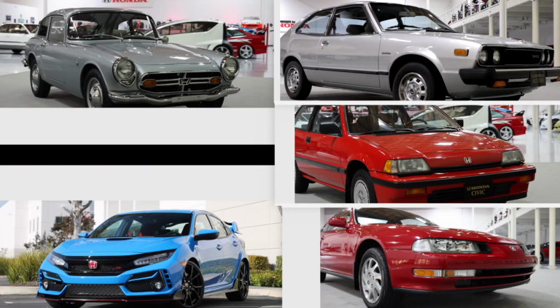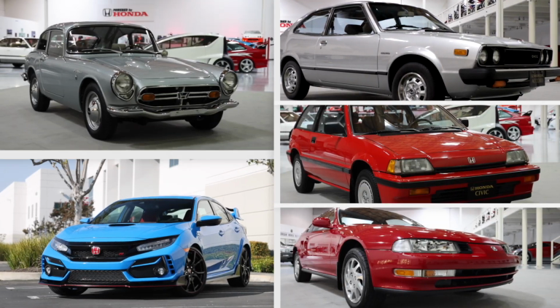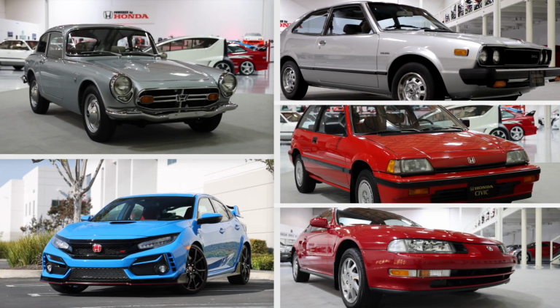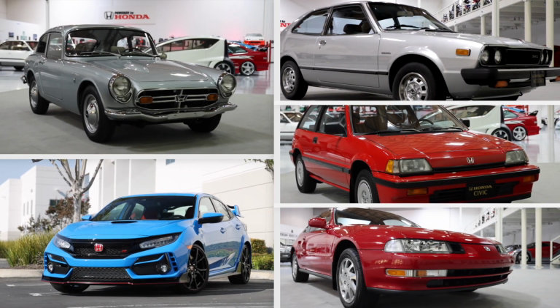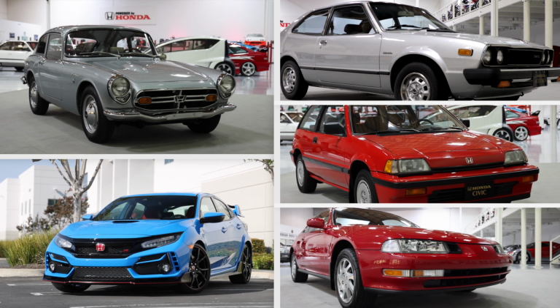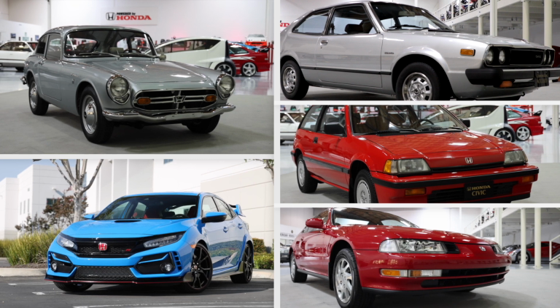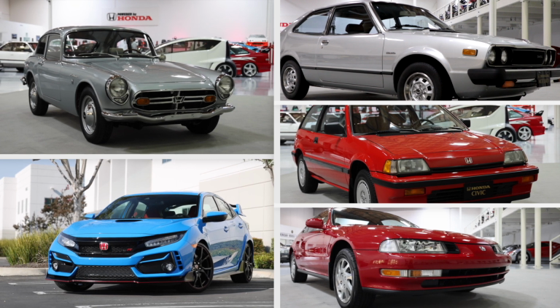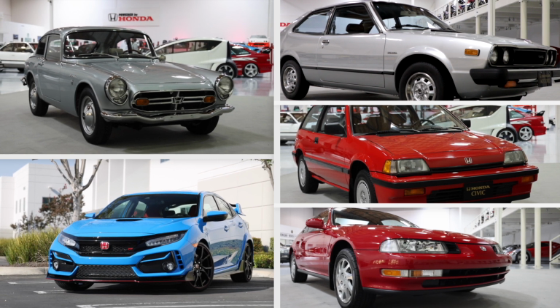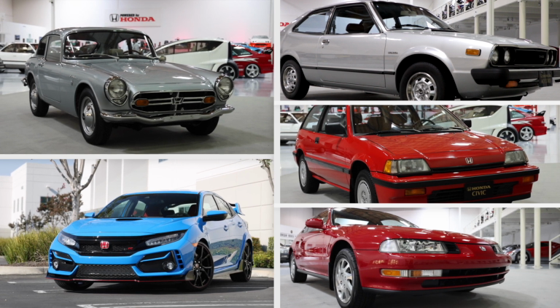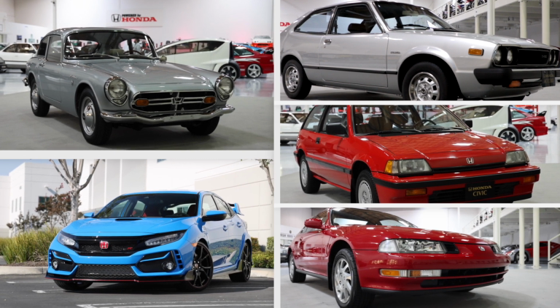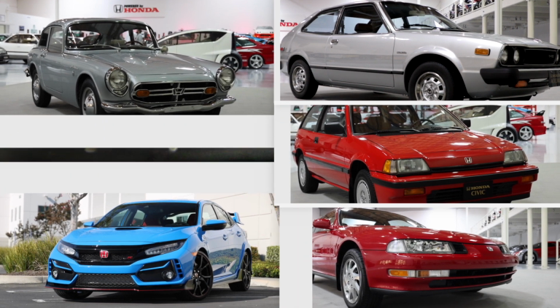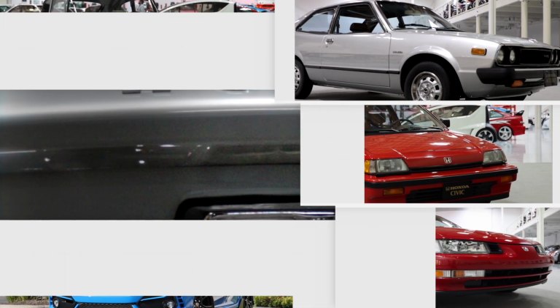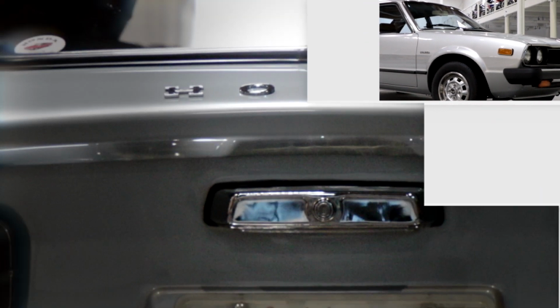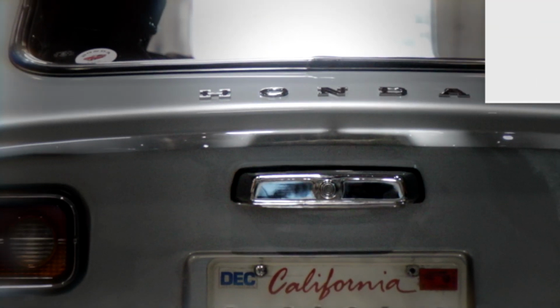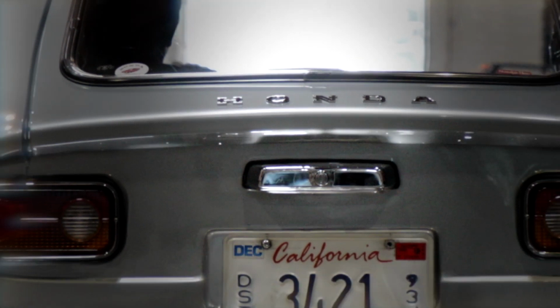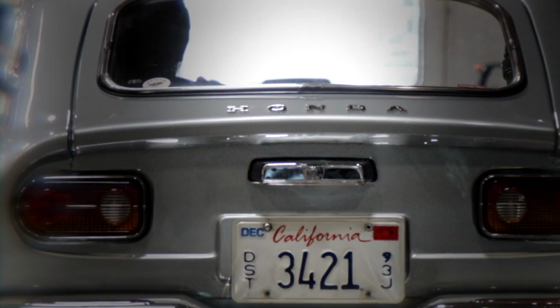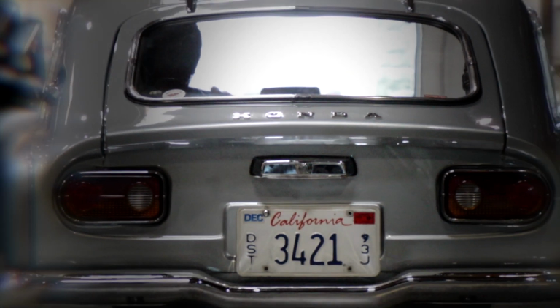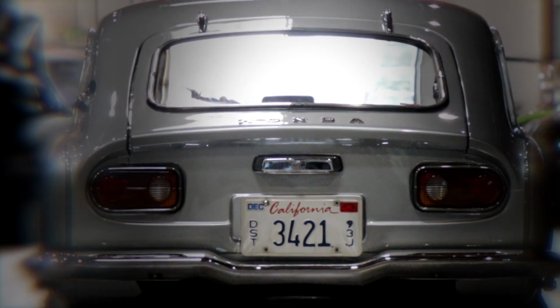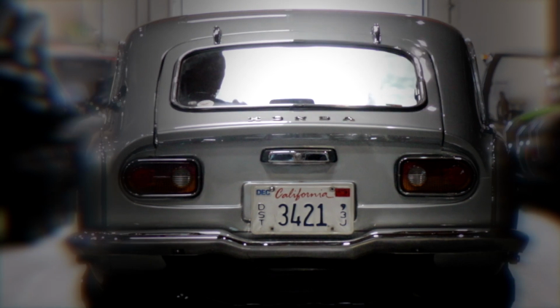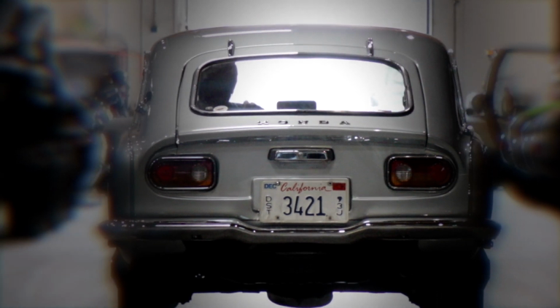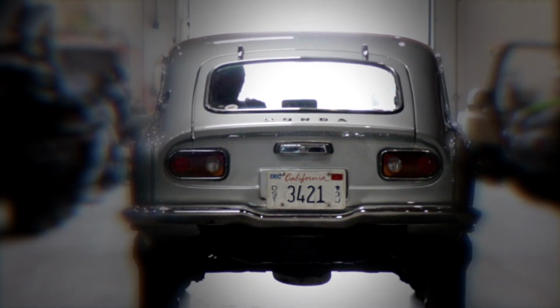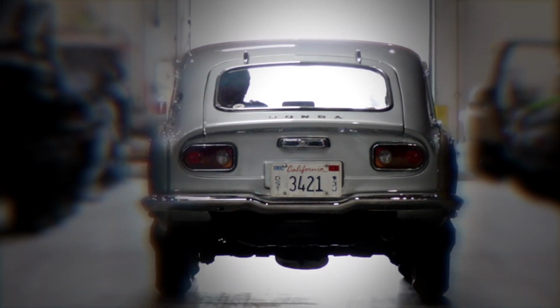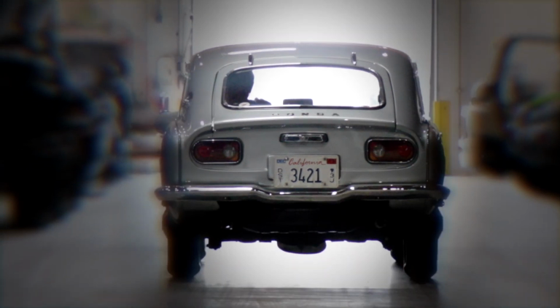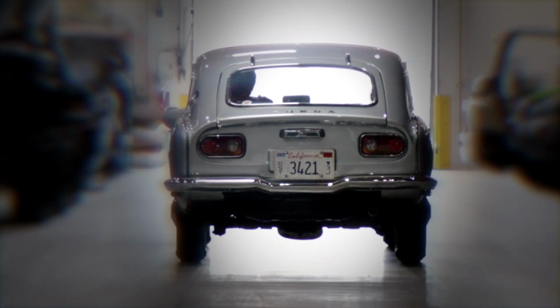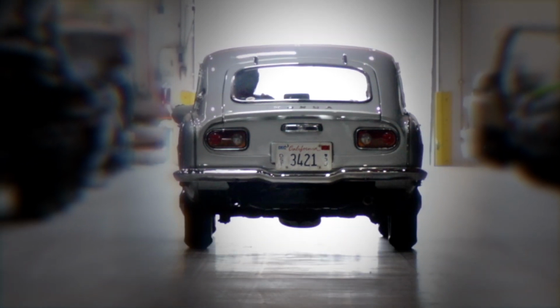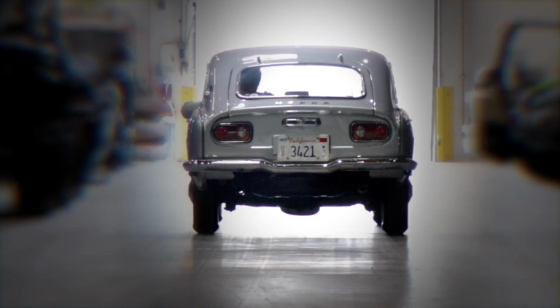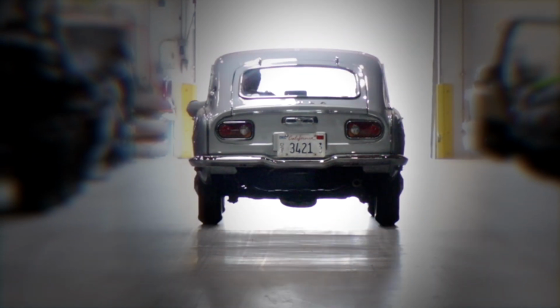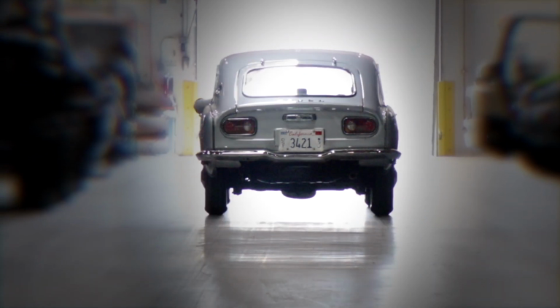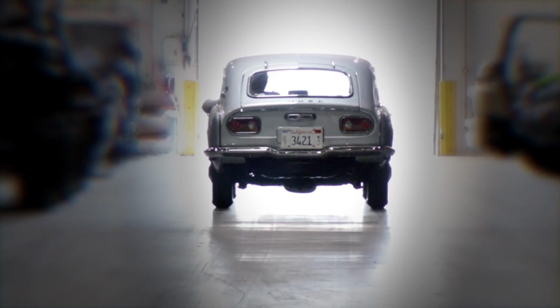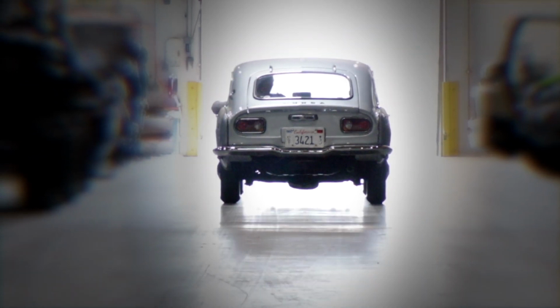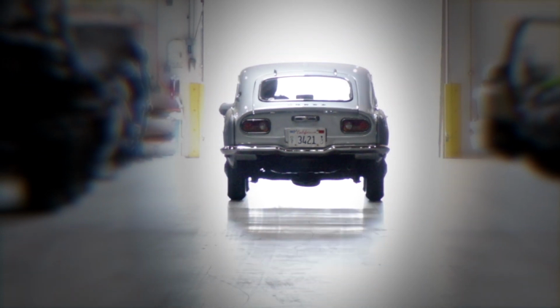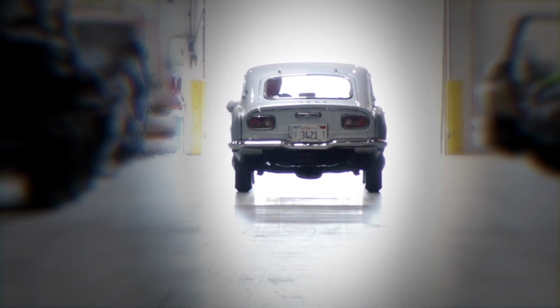Honda is proud to celebrate its 50 years of sales in America with the Japanese Classic Car Show in 2020. A salute to high-performance dreams through the generations and the promise of more to come.